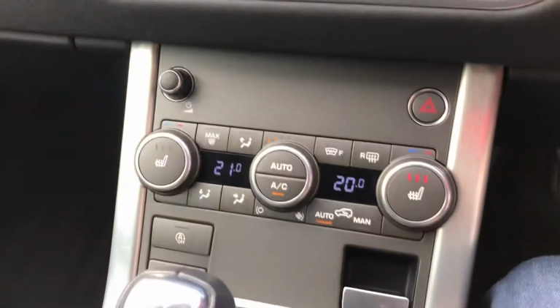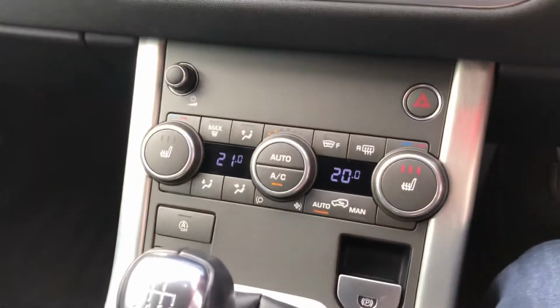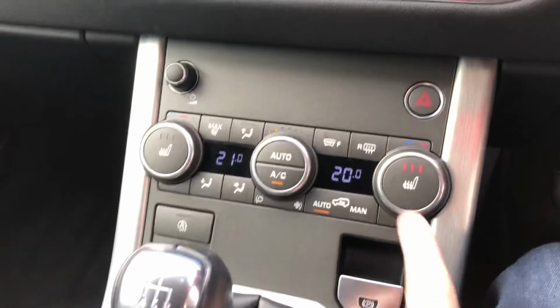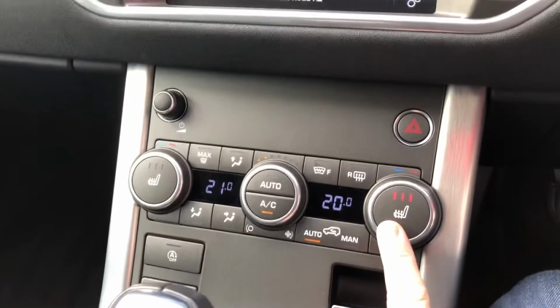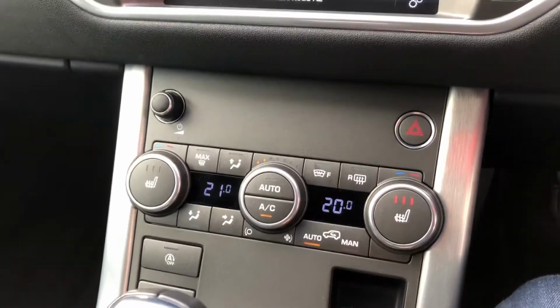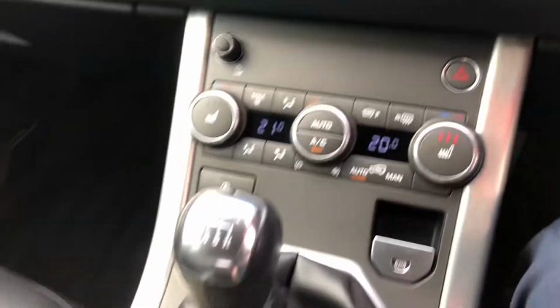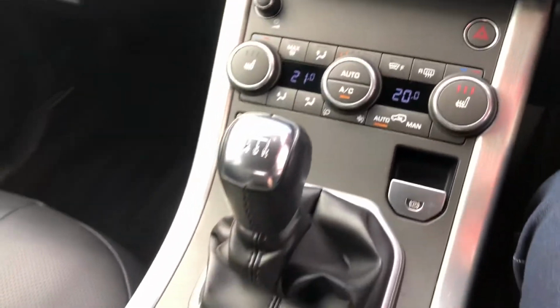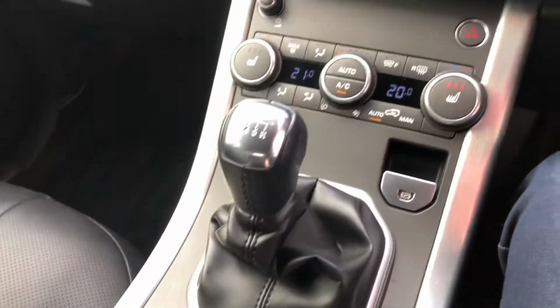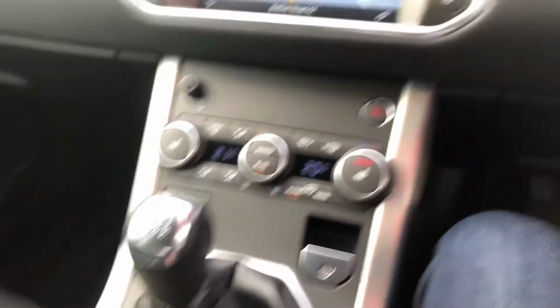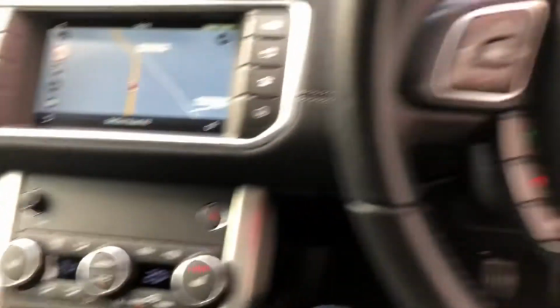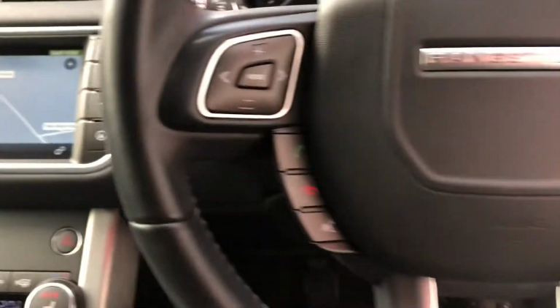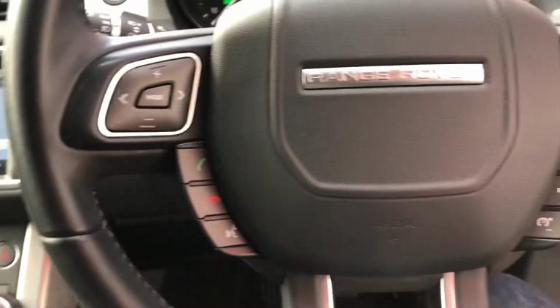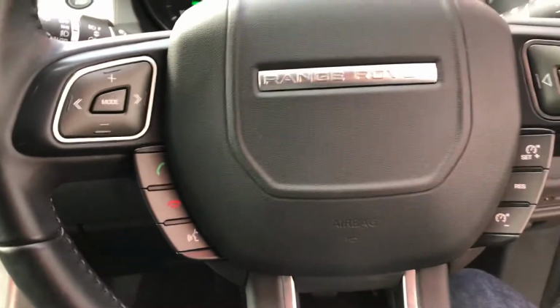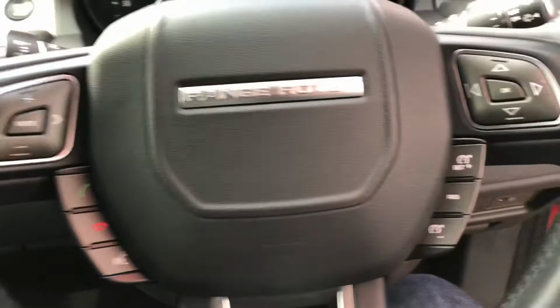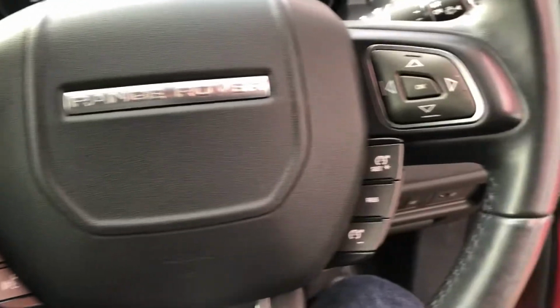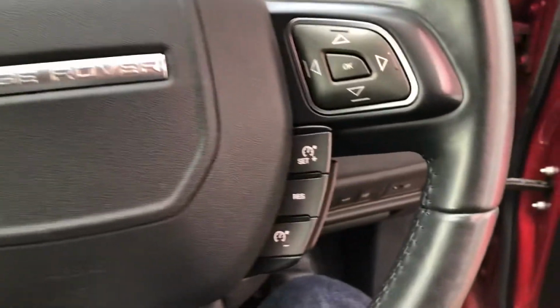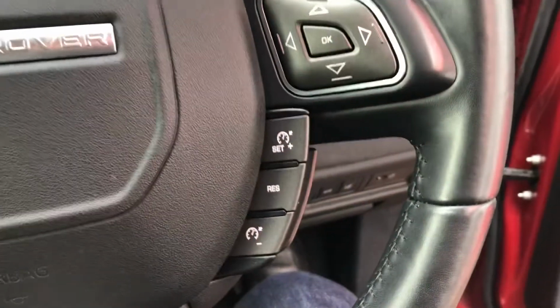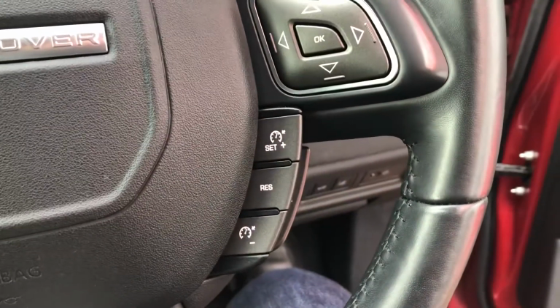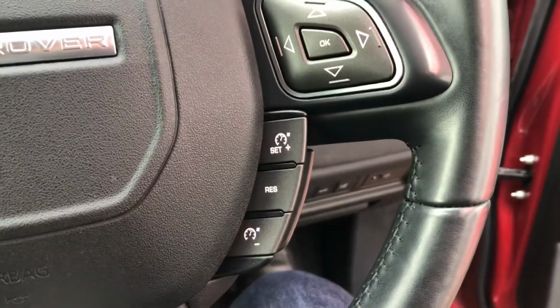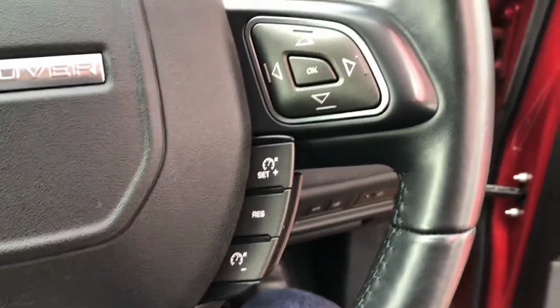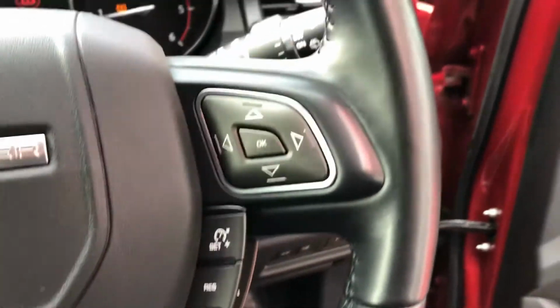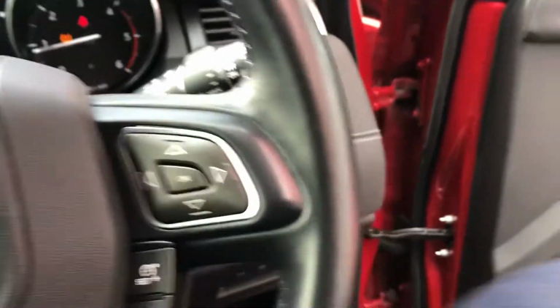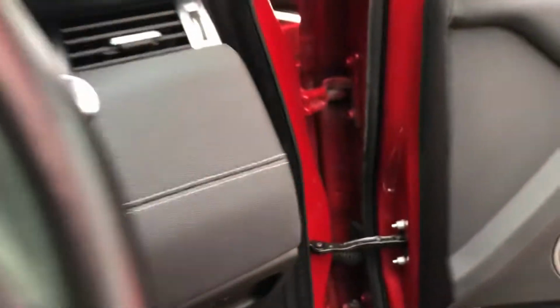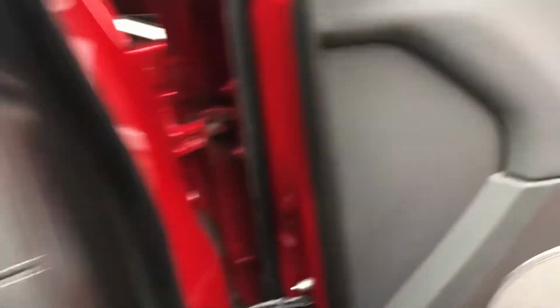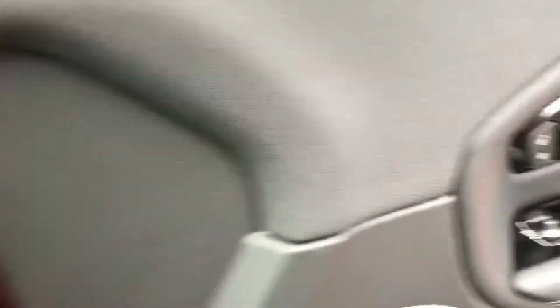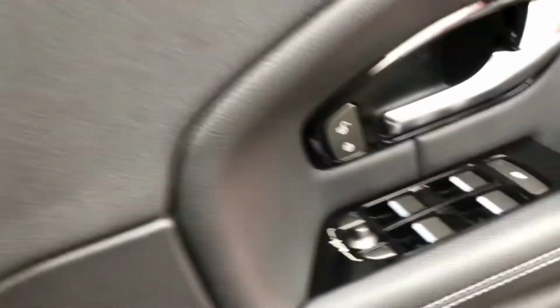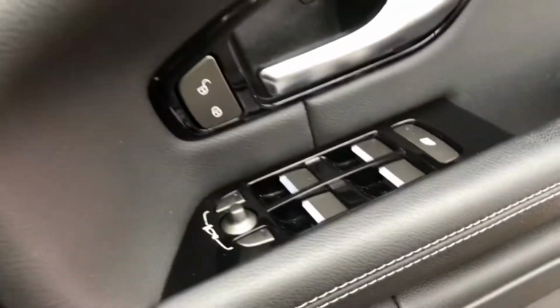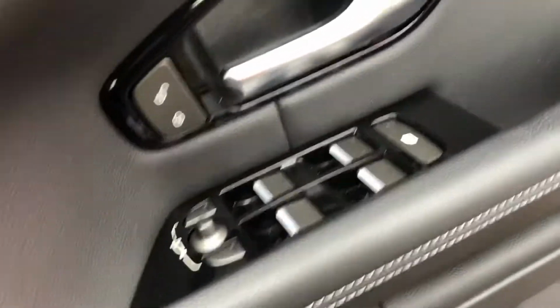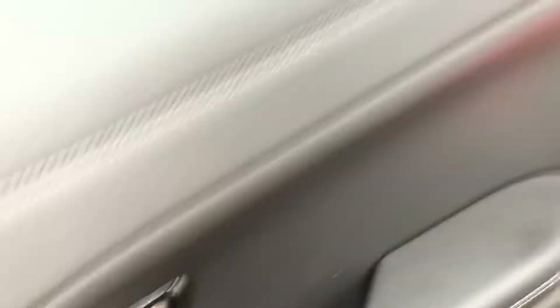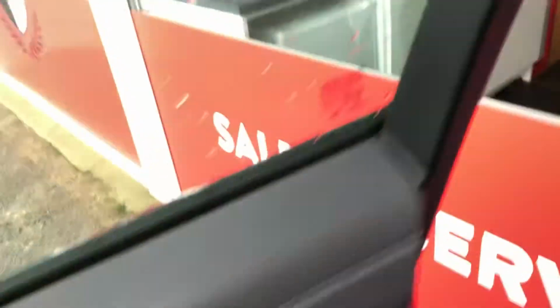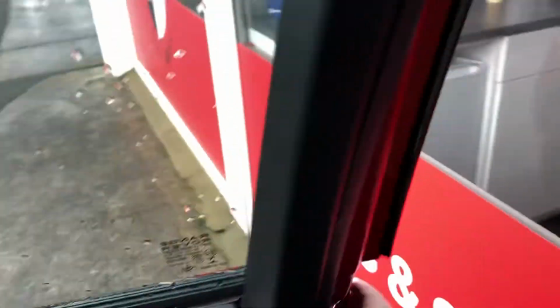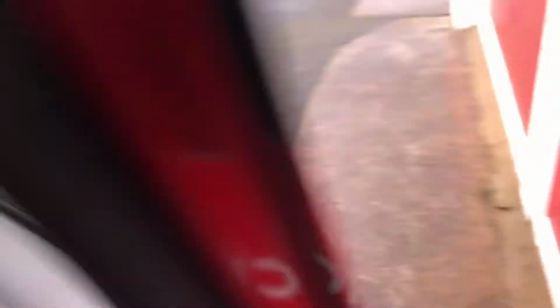Dual zone climate control, heated seat controls, 6-speed manual gearbox, your multi-function leather-bound steering wheel also offers cruise control, auto lights, auto wipers, 4 electric windows and electric folding mirrors too.